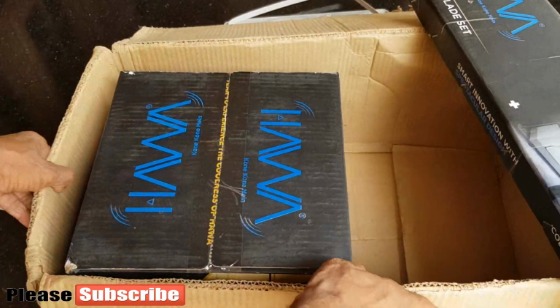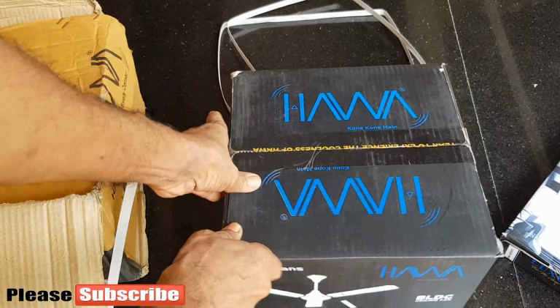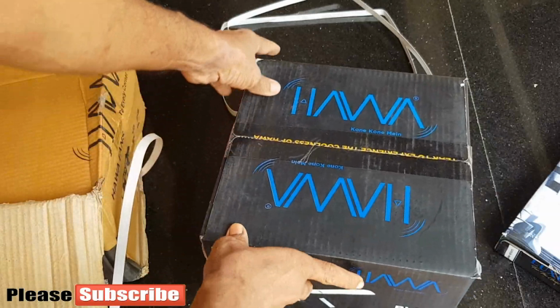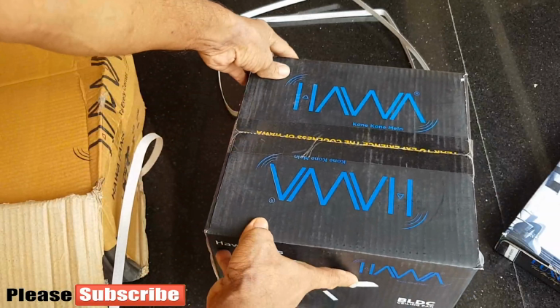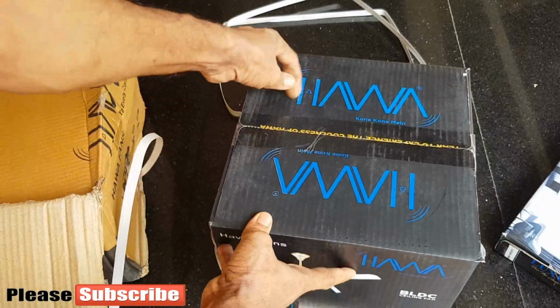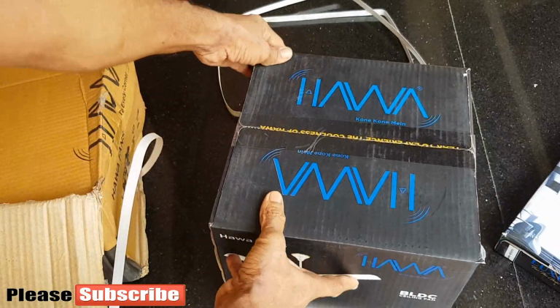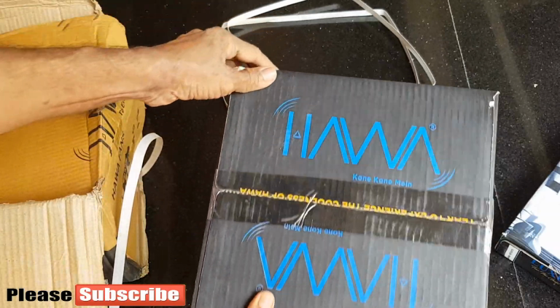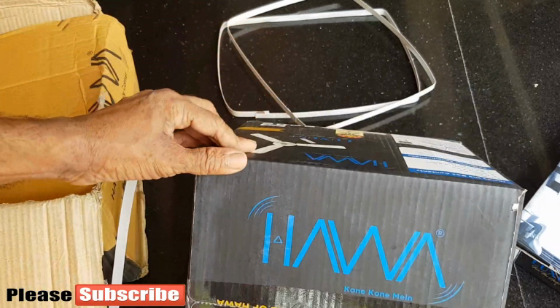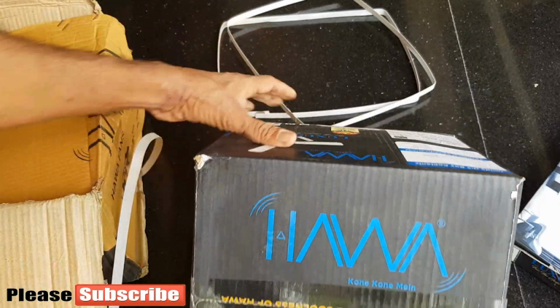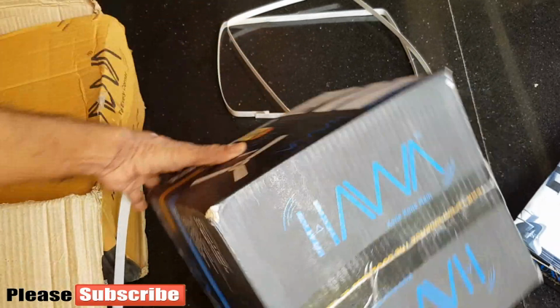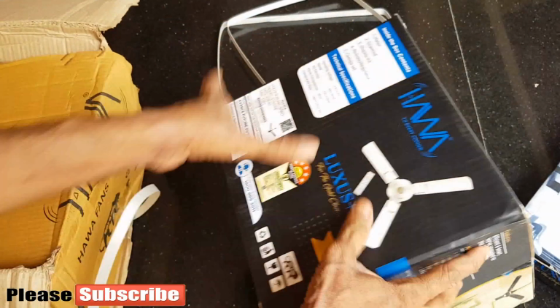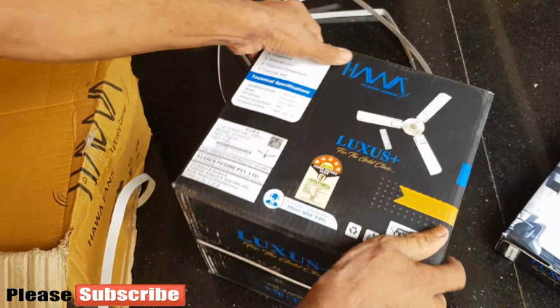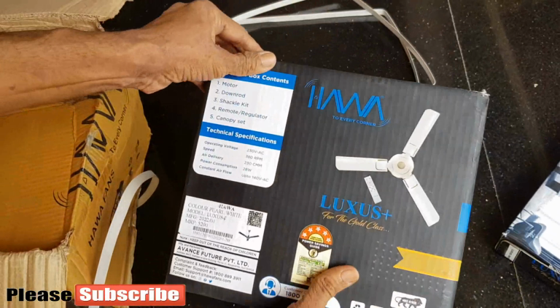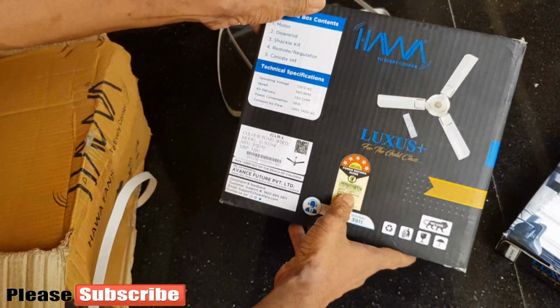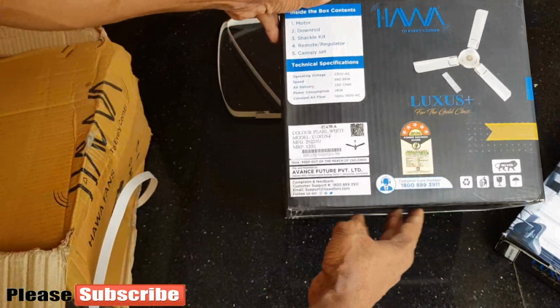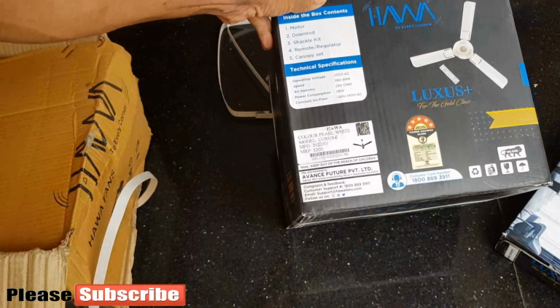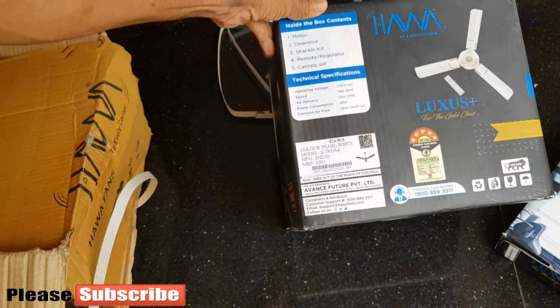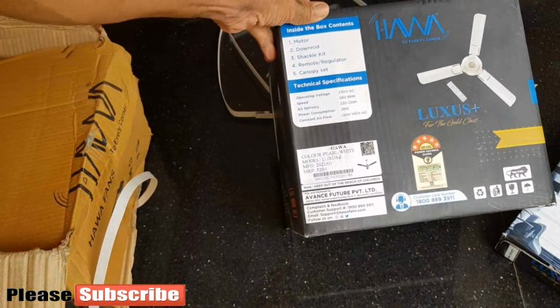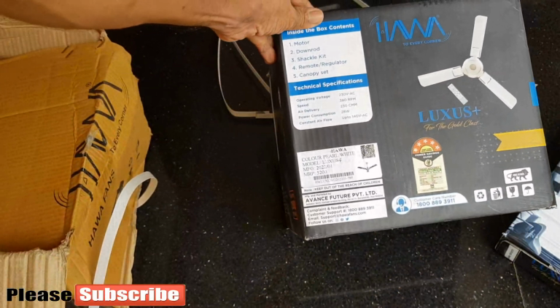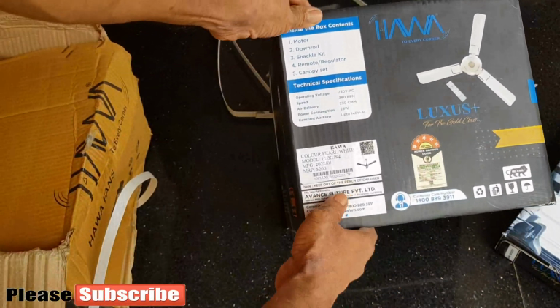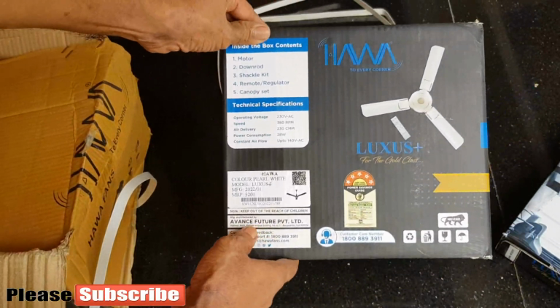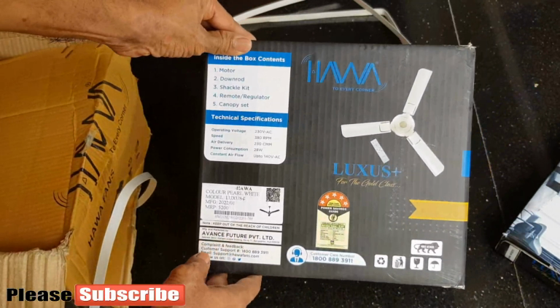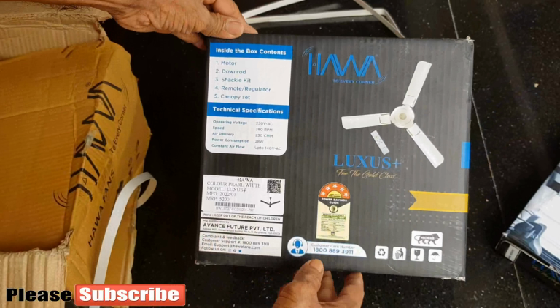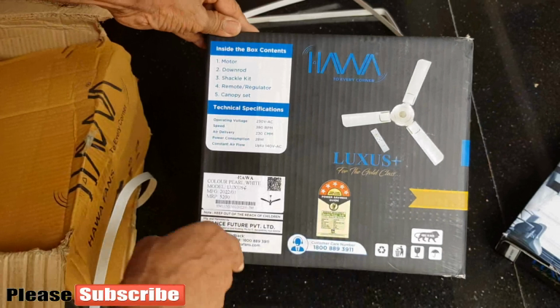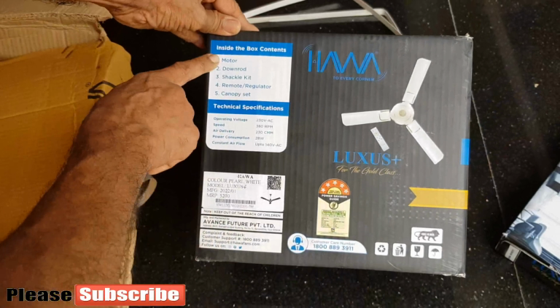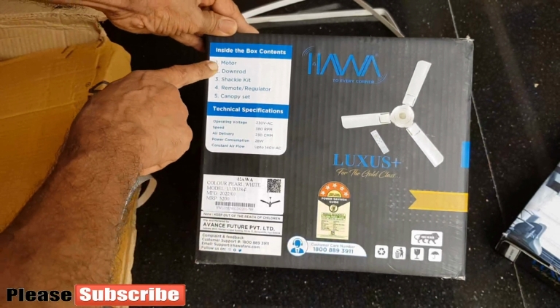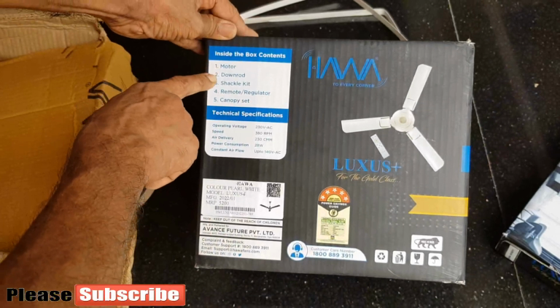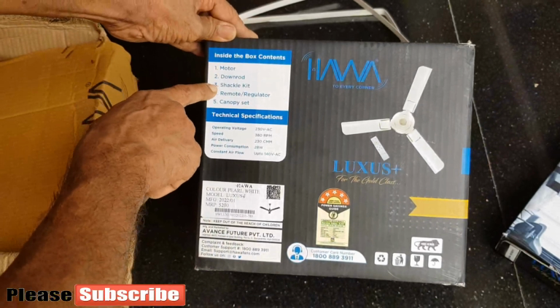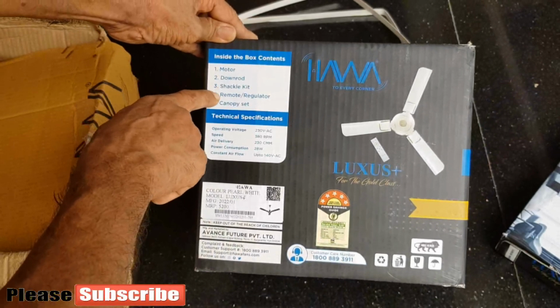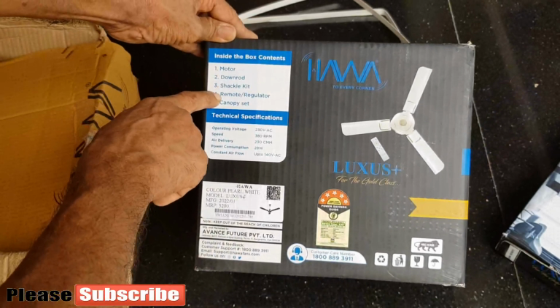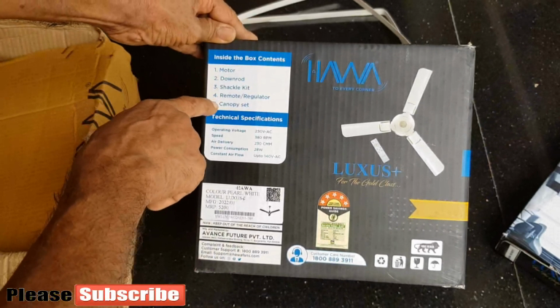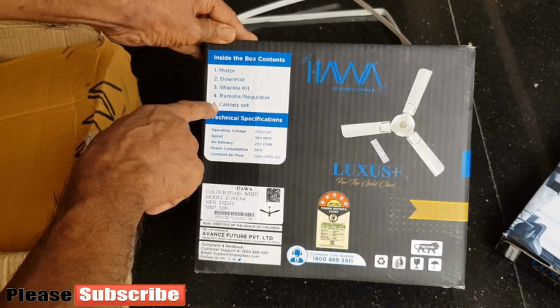This fan has a 3-year warranty and does not require registration for warranty. HAWA has supplied all the required assembly parts except the remote battery. The delivered box contains 5 parts: motor, down rod, shackle kit, remote, and canopy set.